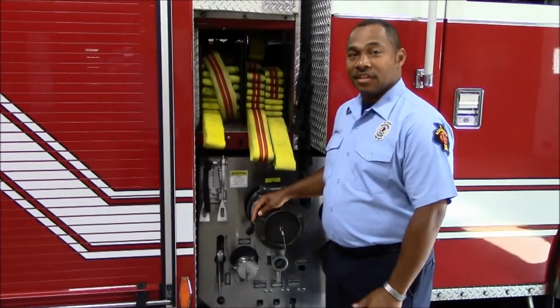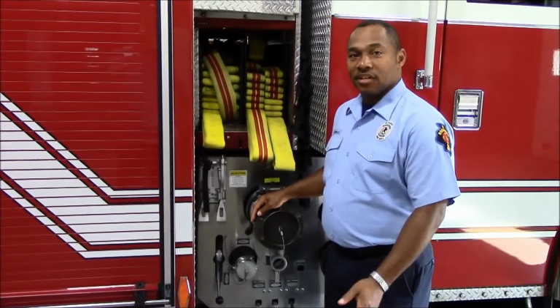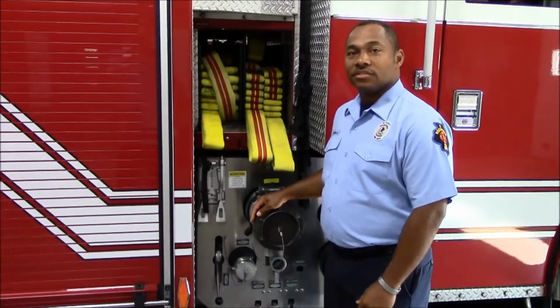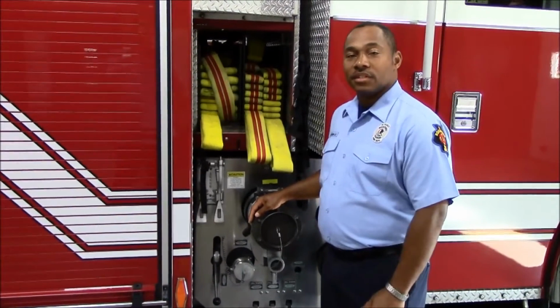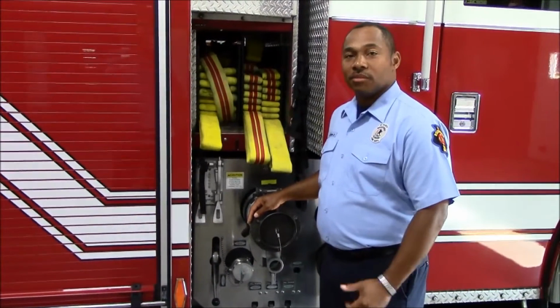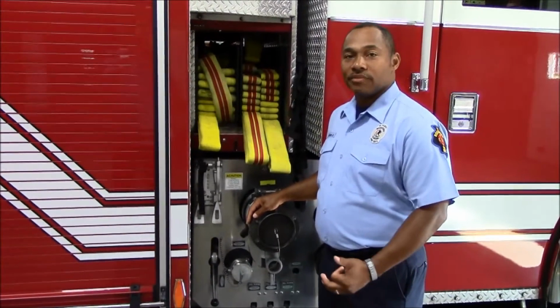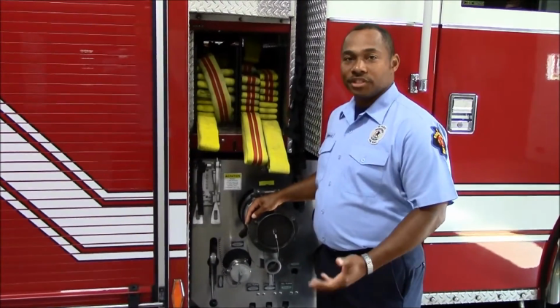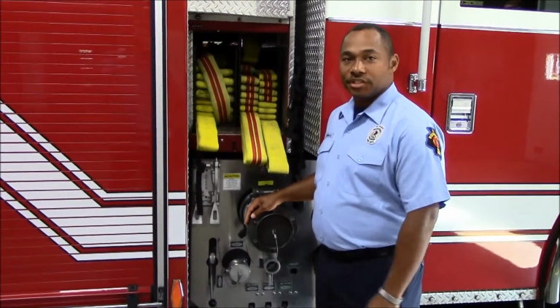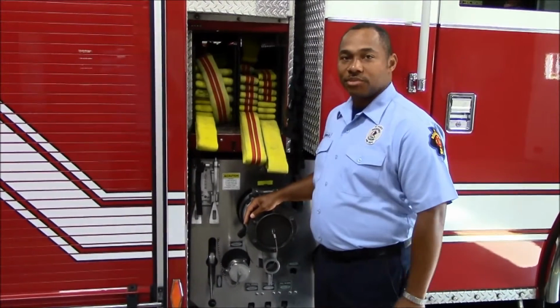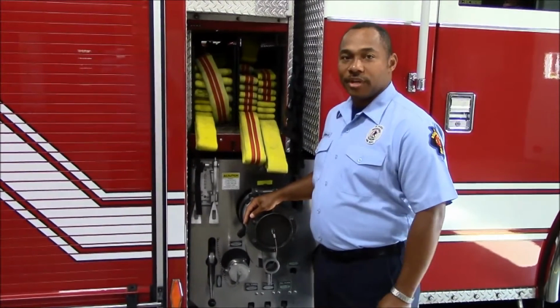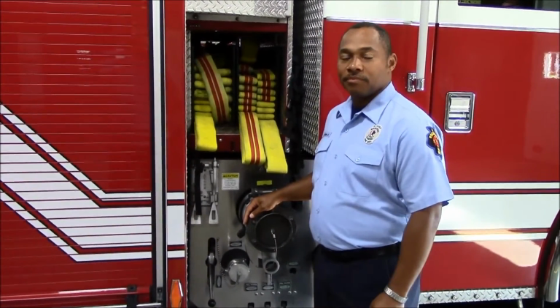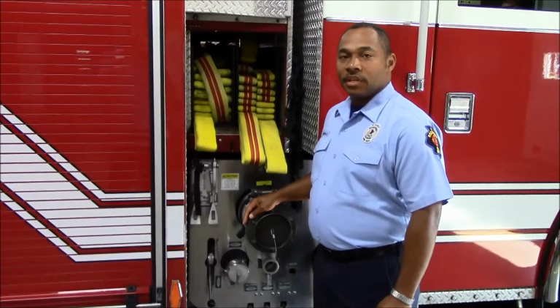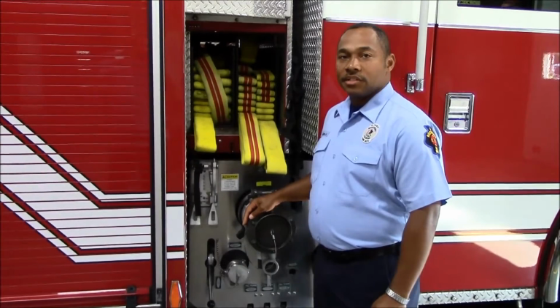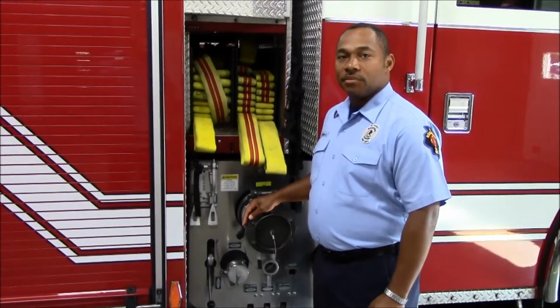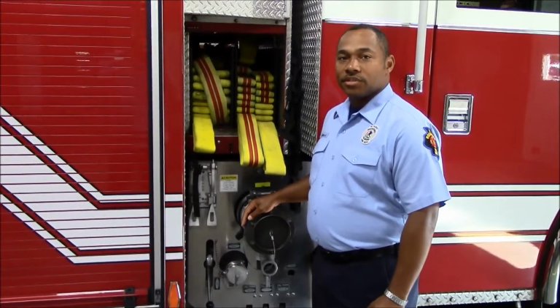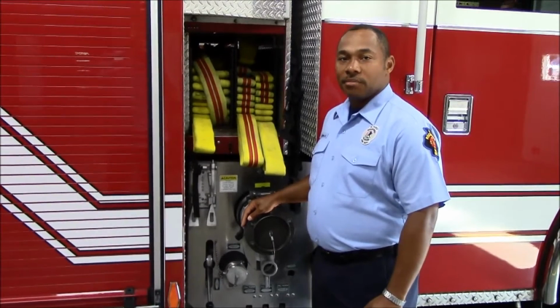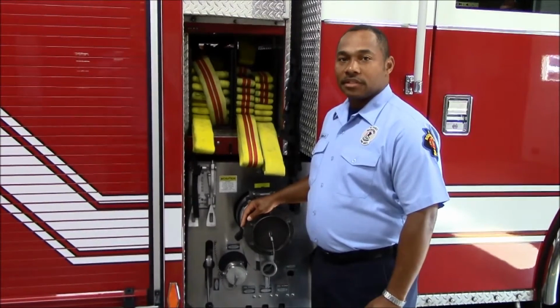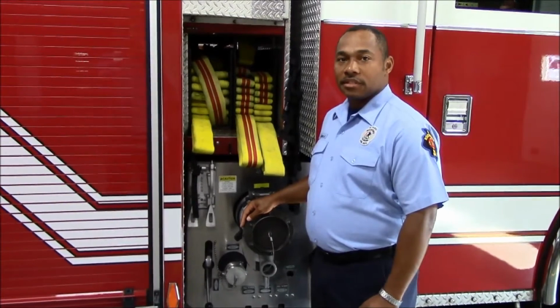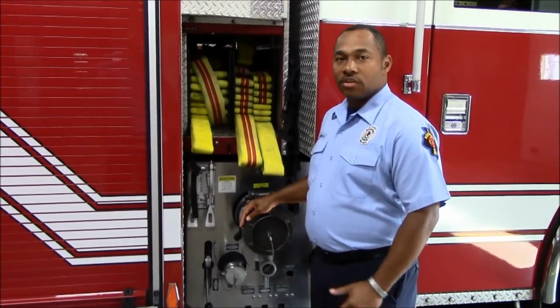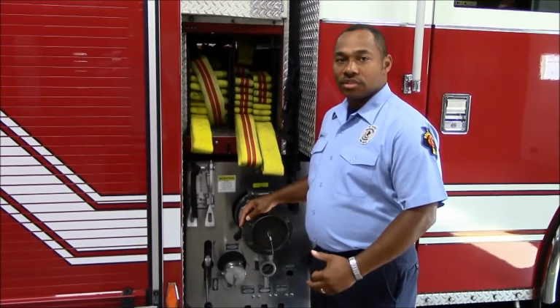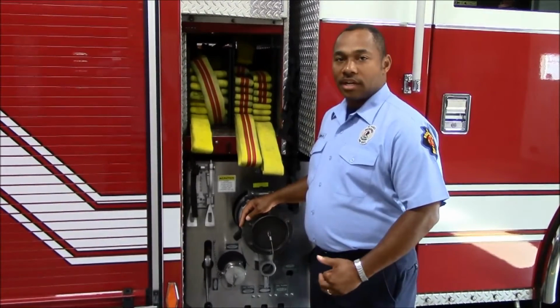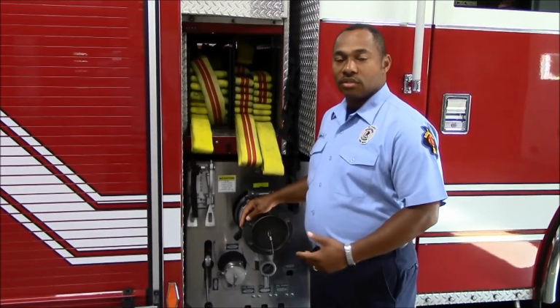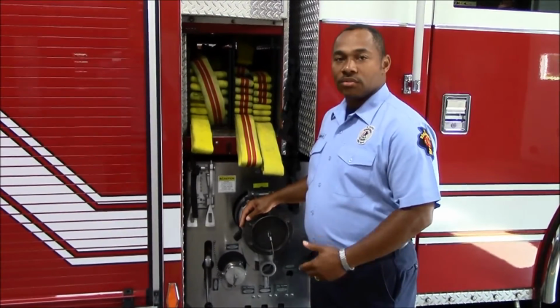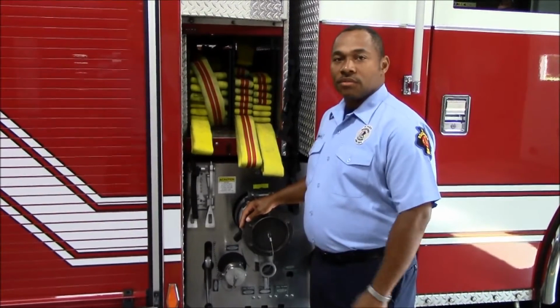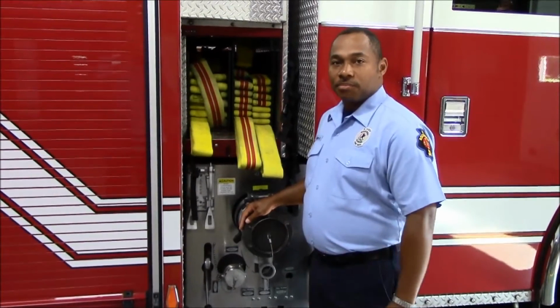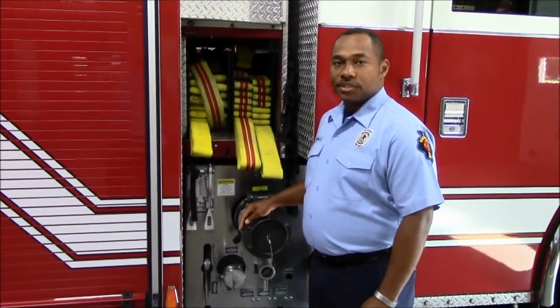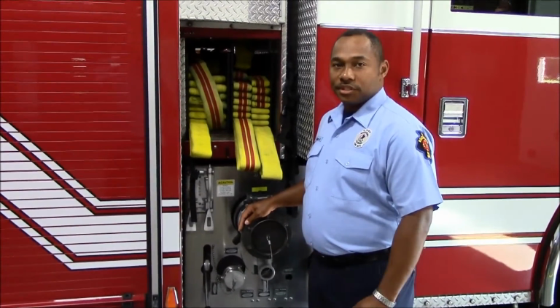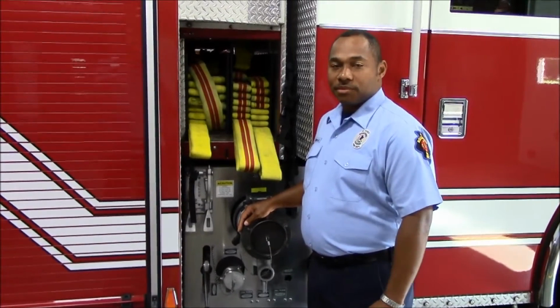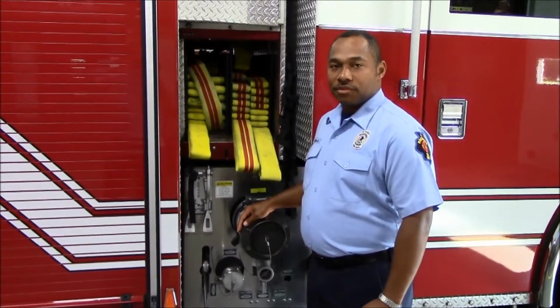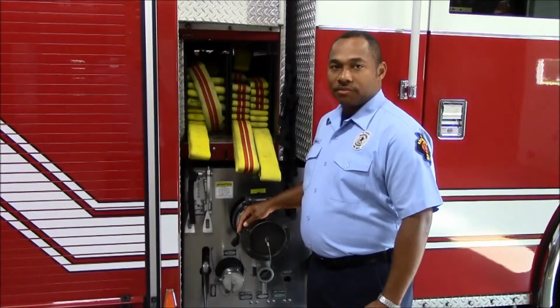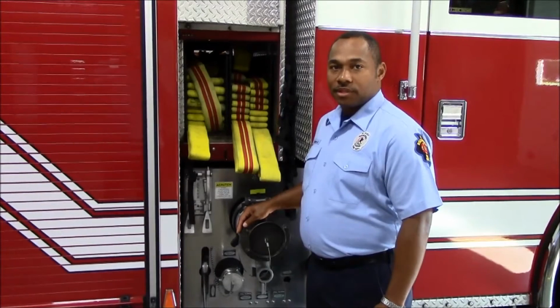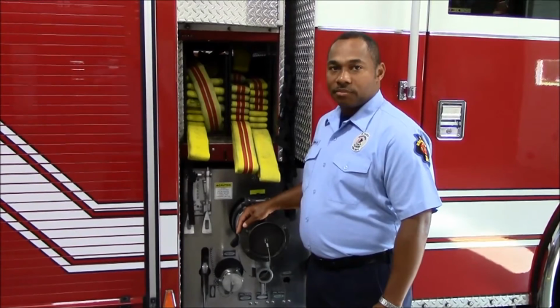Hello, I'm driving engineer James Graham, and today we're going to talk about the attack hose line load for the Pierce engine companies for the Rocket Fire Department.